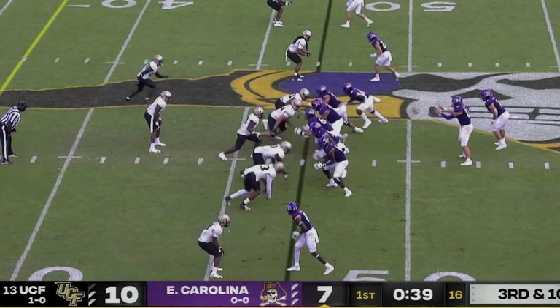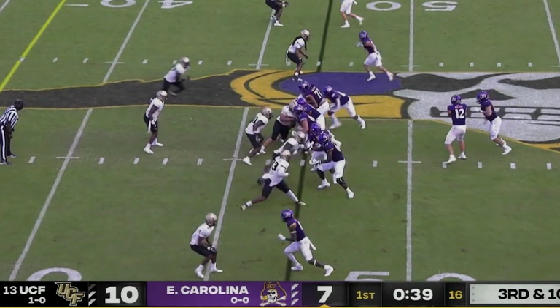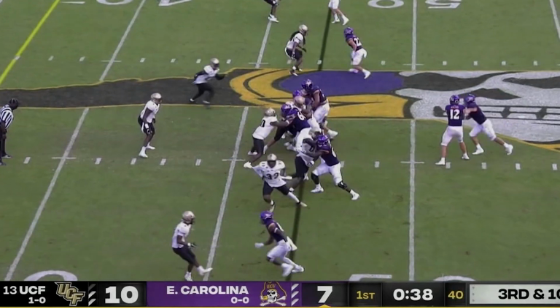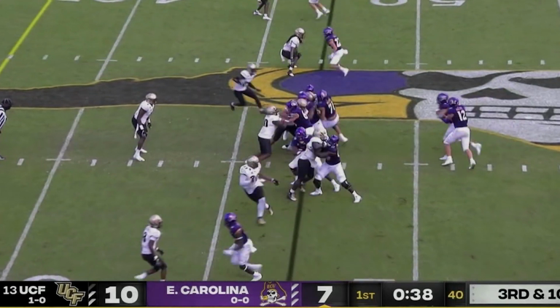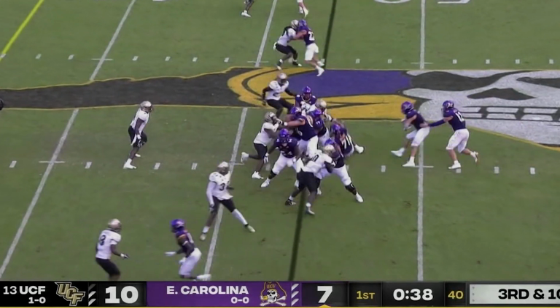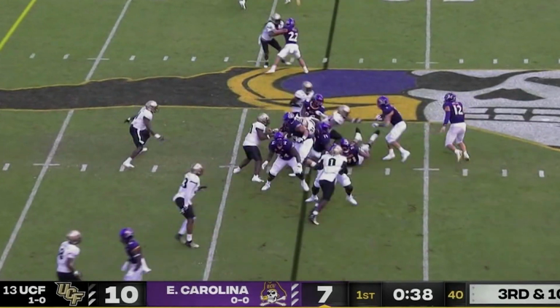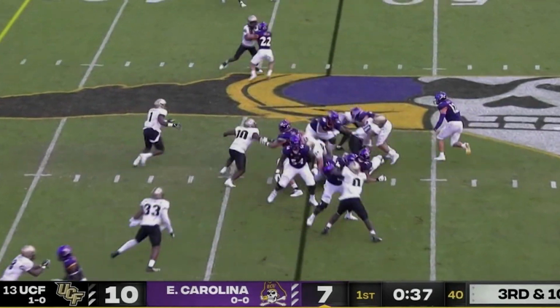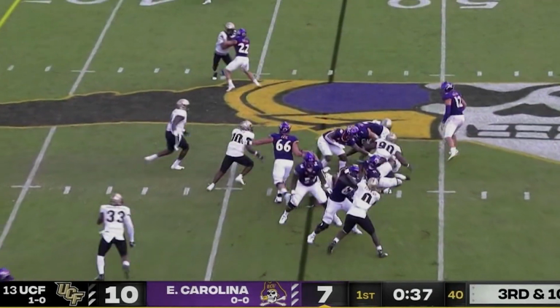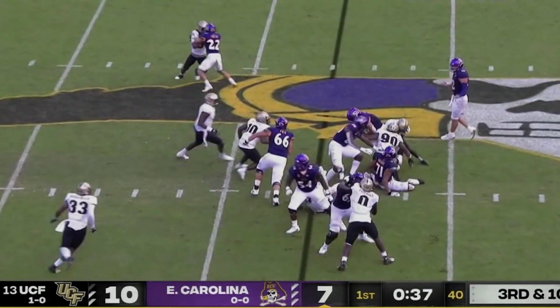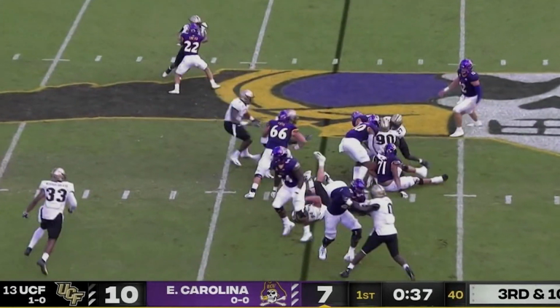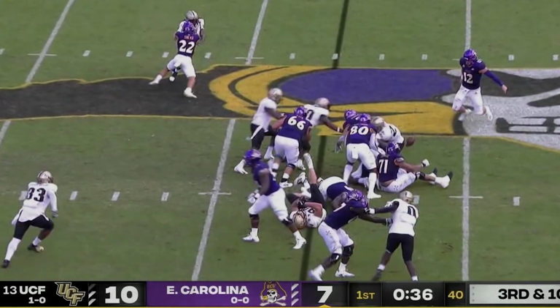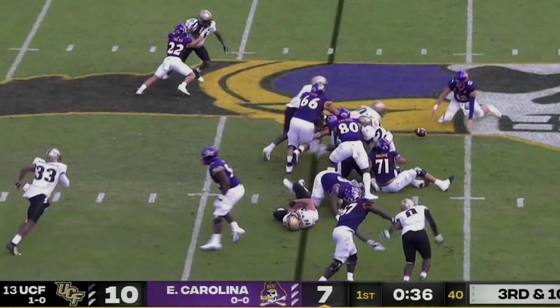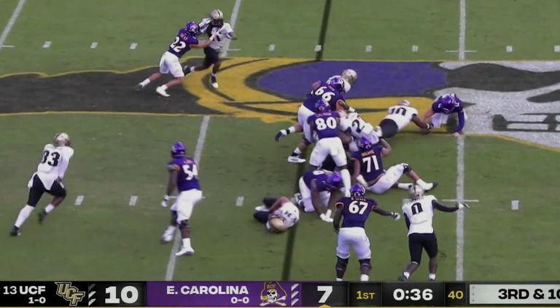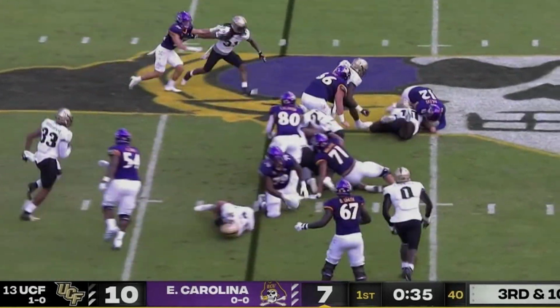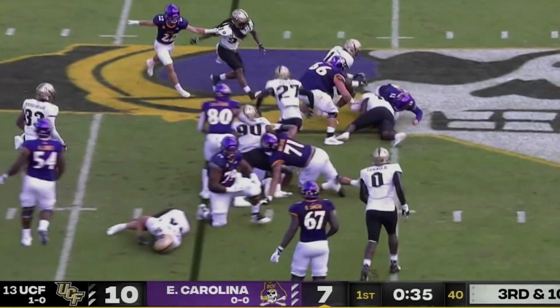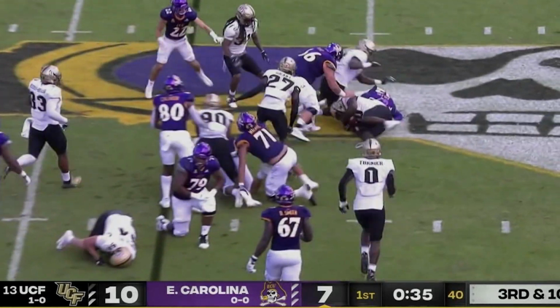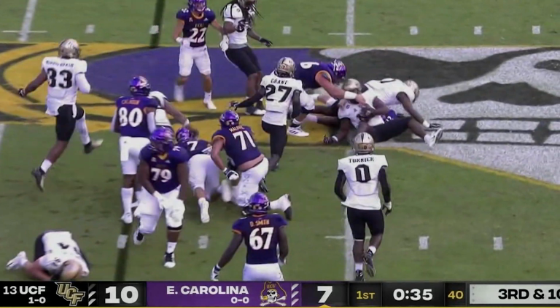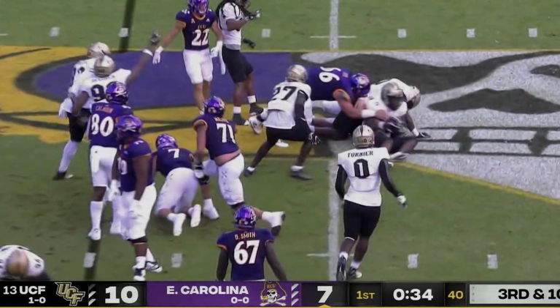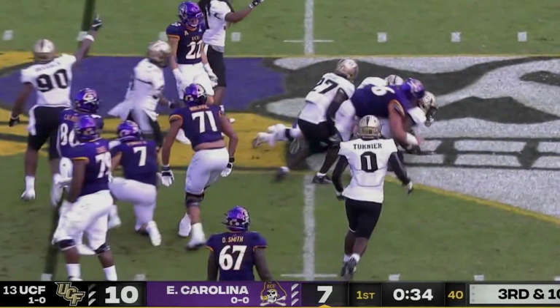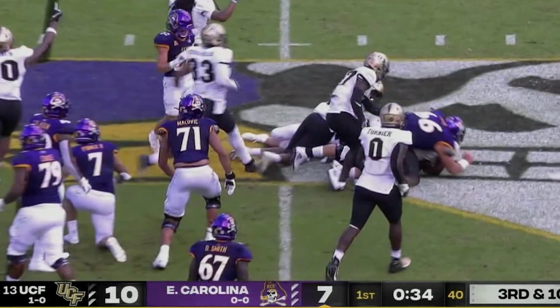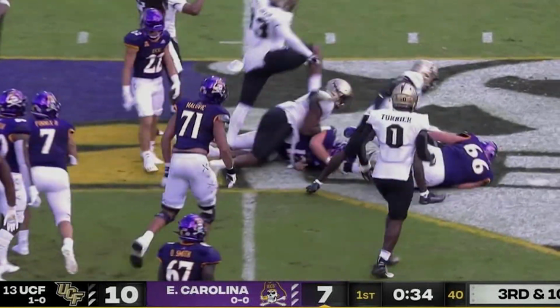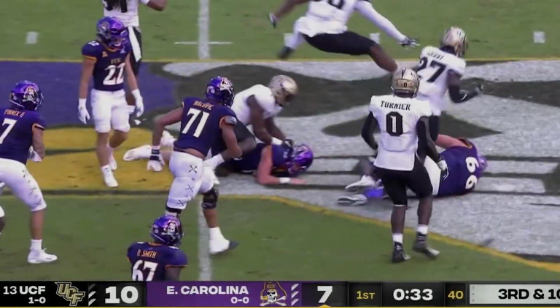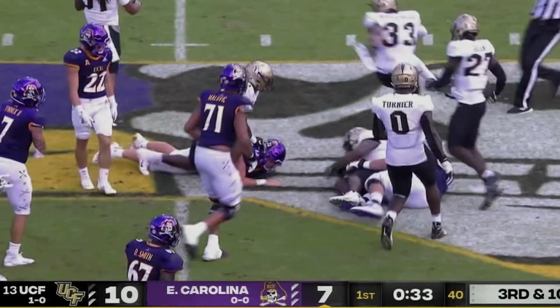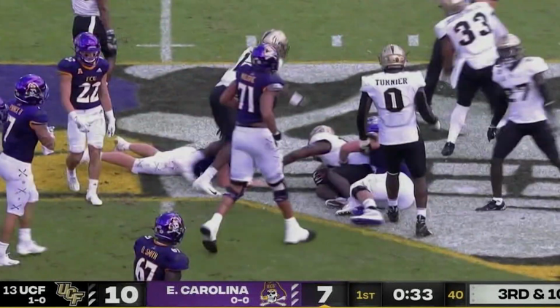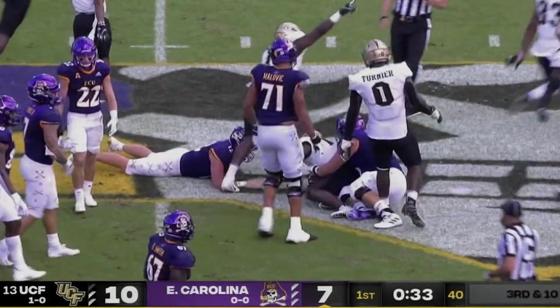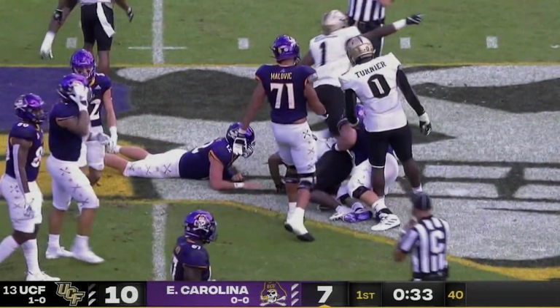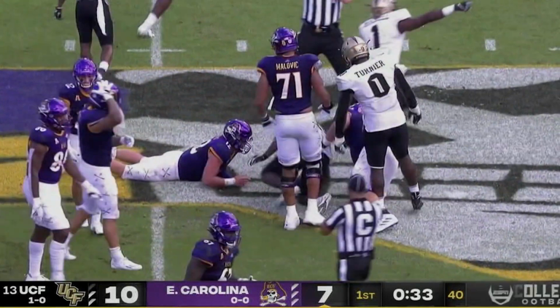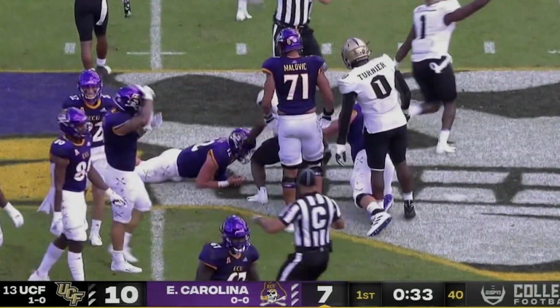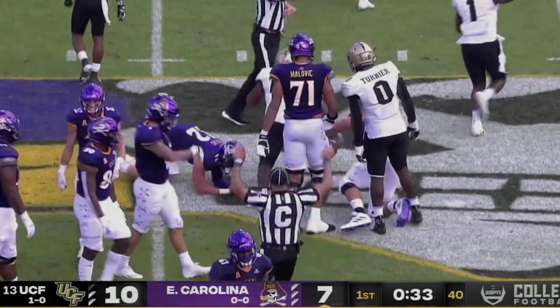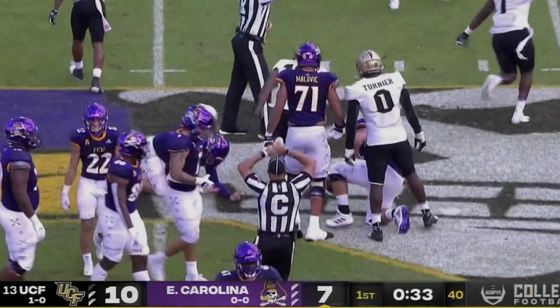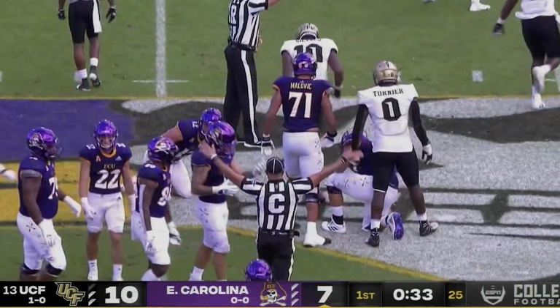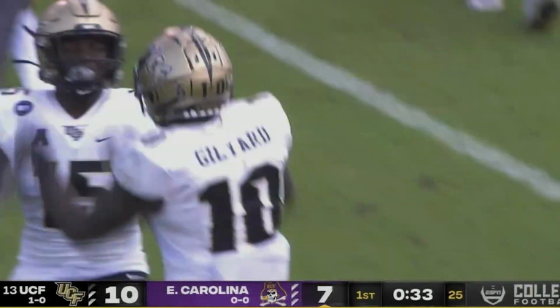Hand it off to Pinnock — fumble! I think UCF's got it. A third fumble, this time it's Eric Gilliard who recovers at midfield.